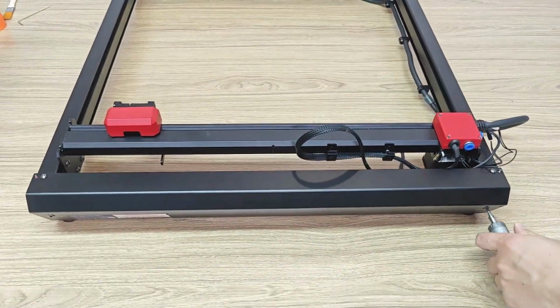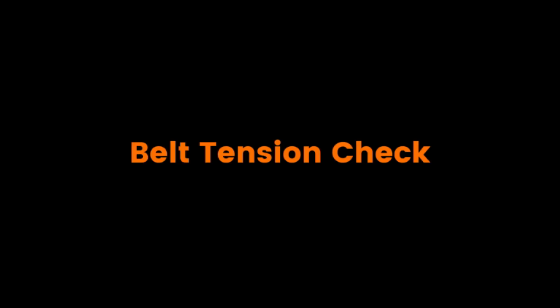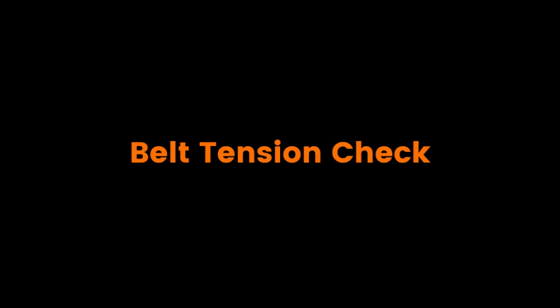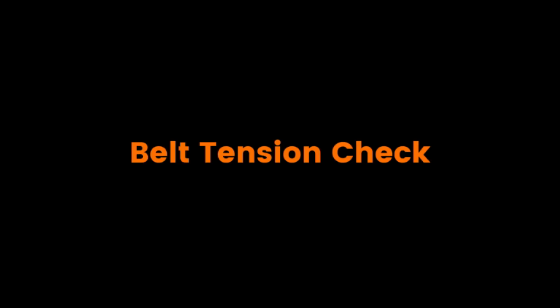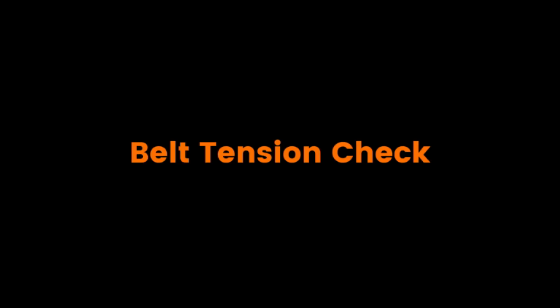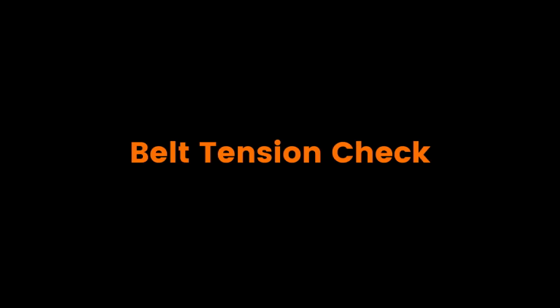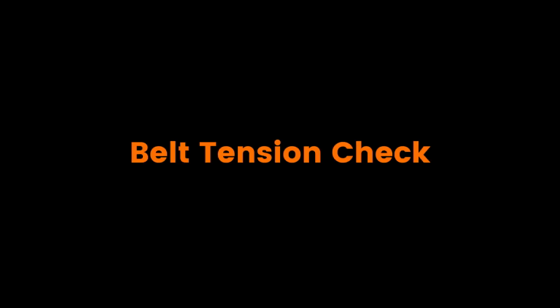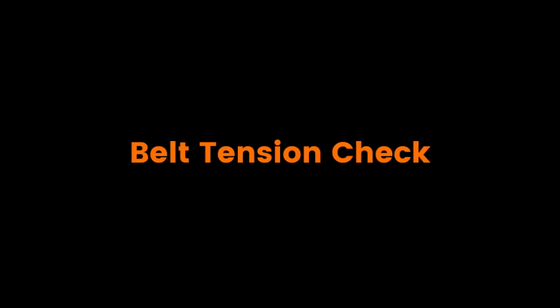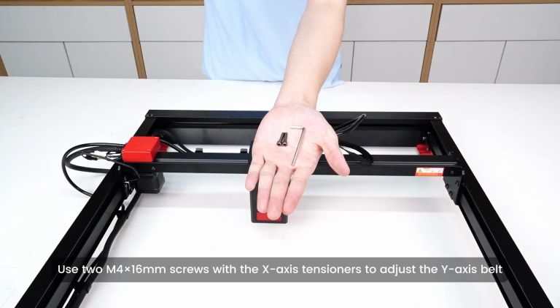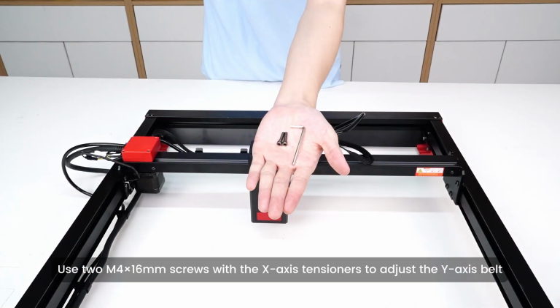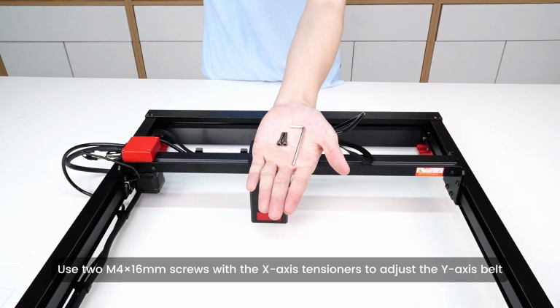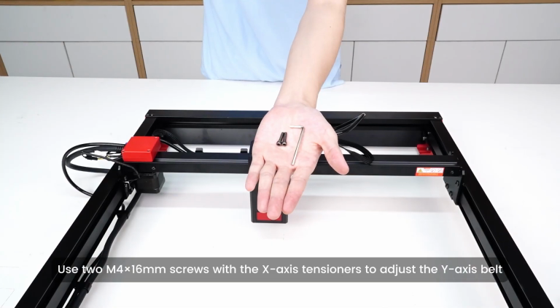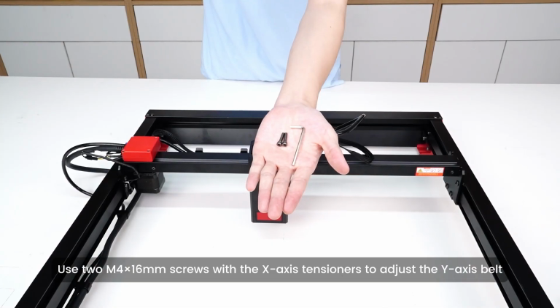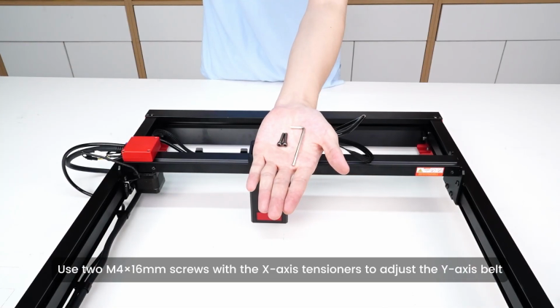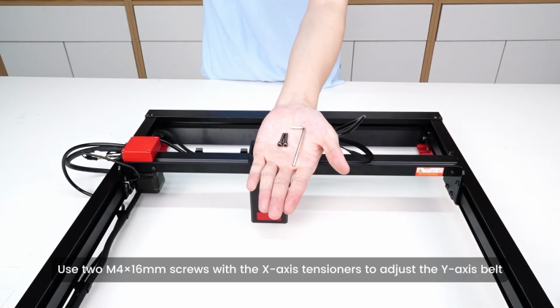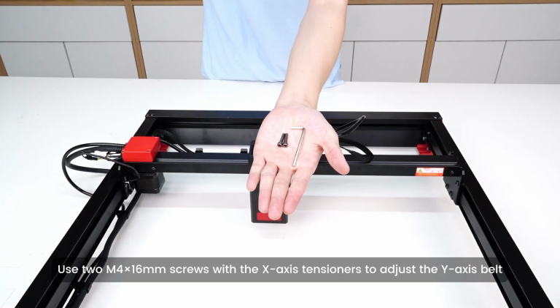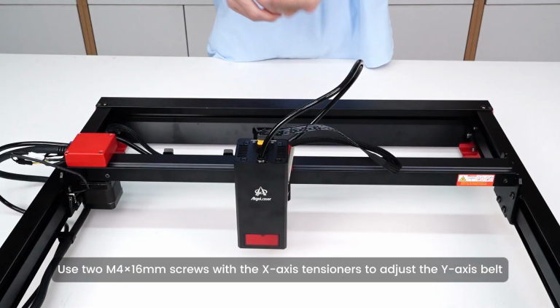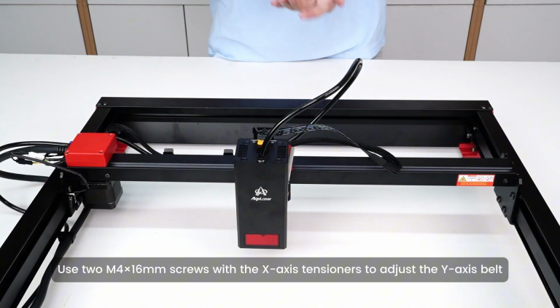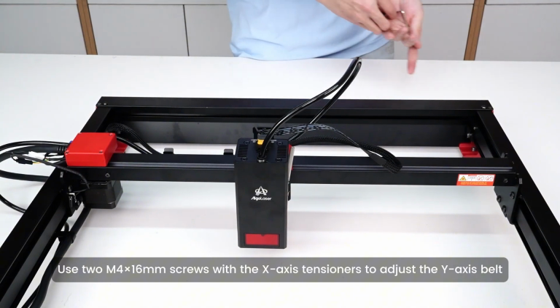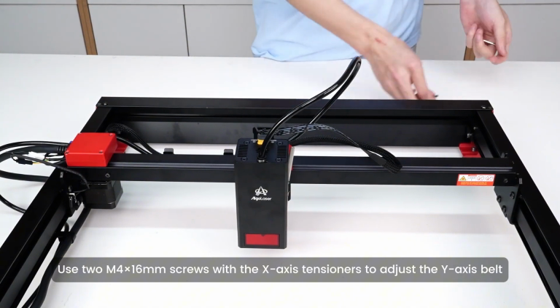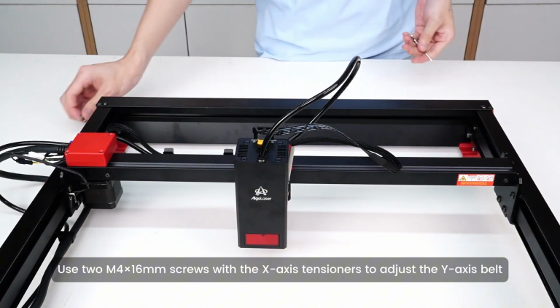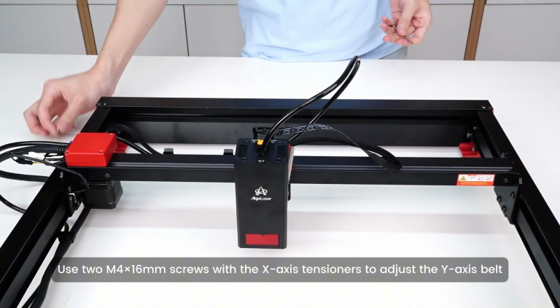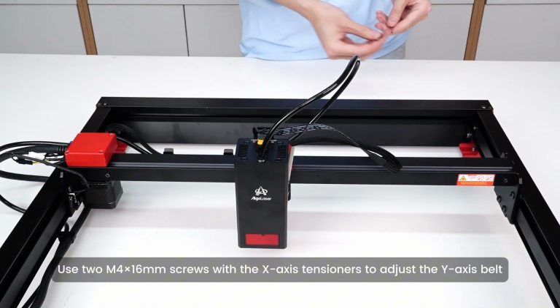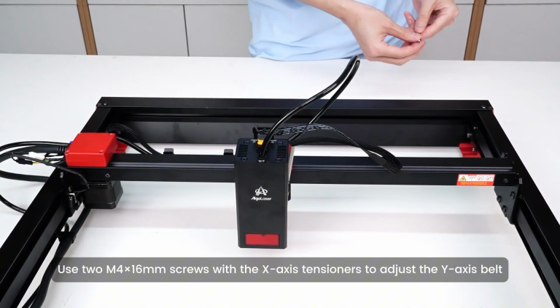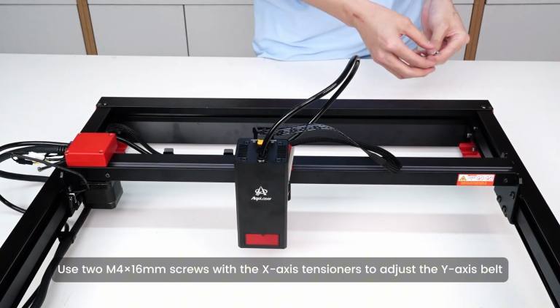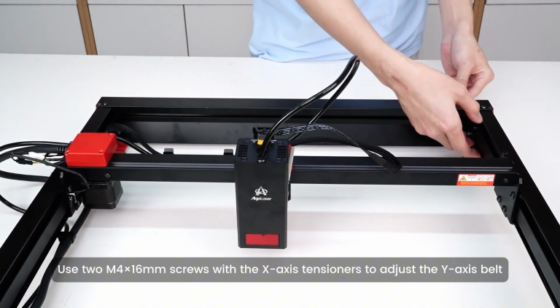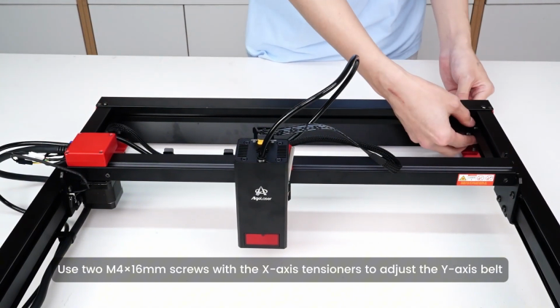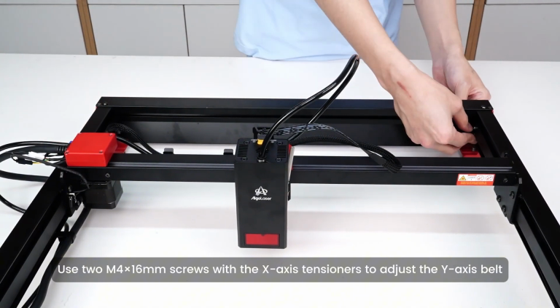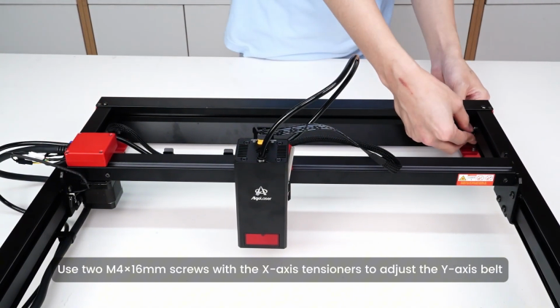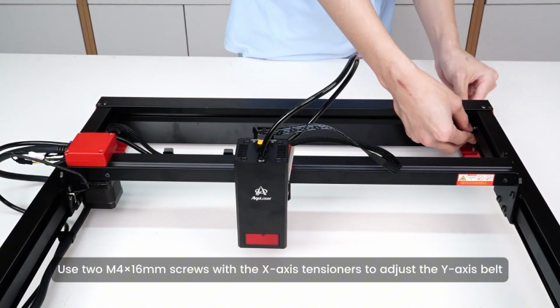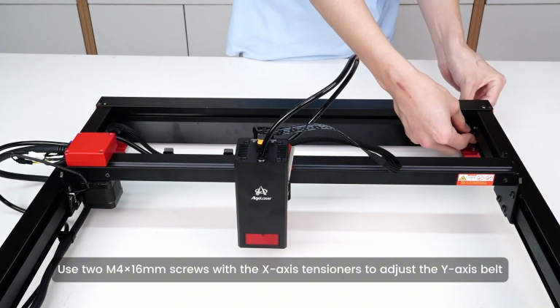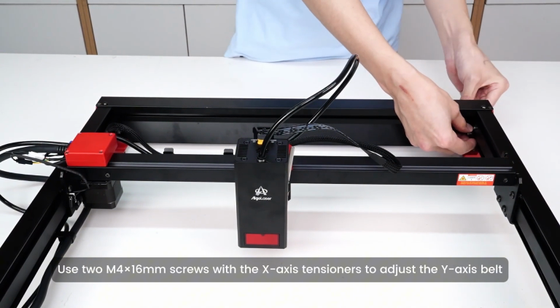Belt tension check. Use two M4 16mm screws with the X-axis tensioners to adjust the Y-axis belt.